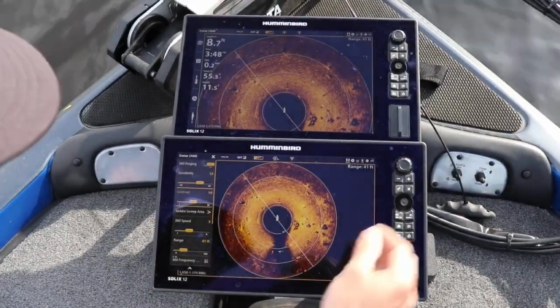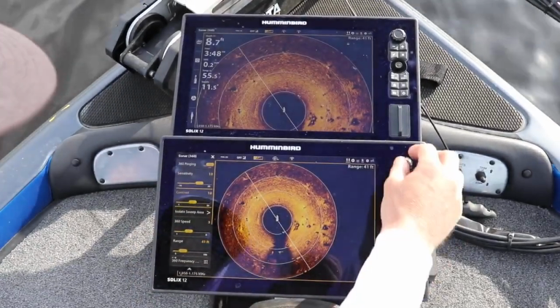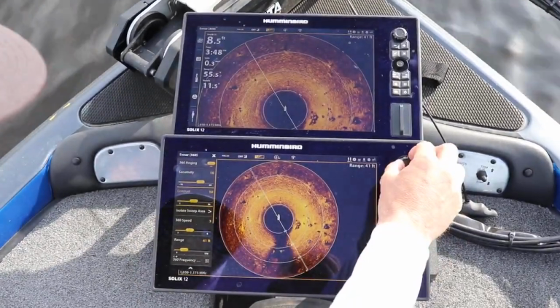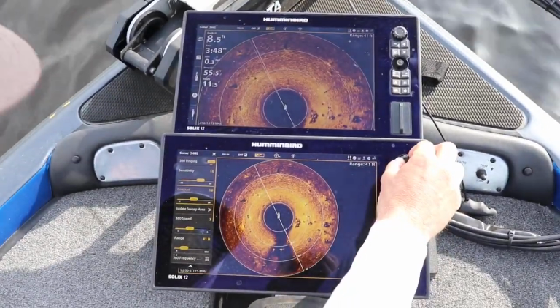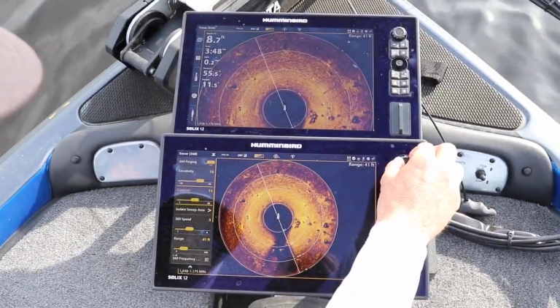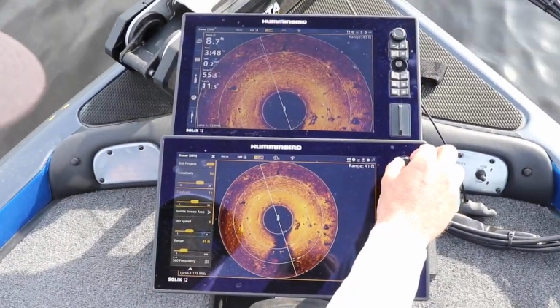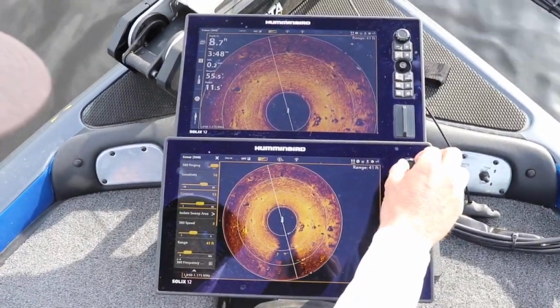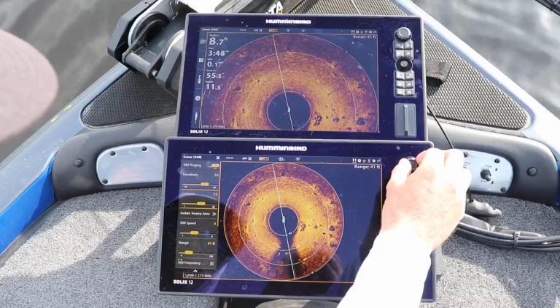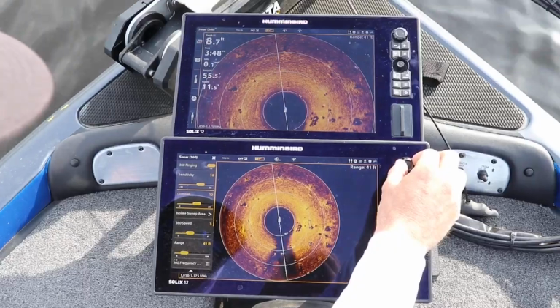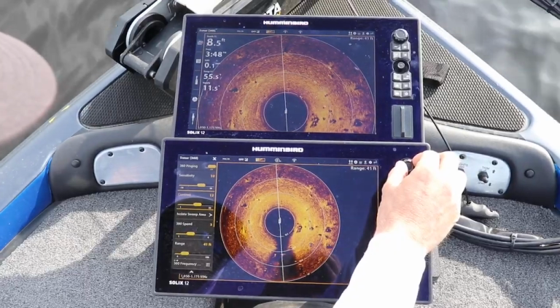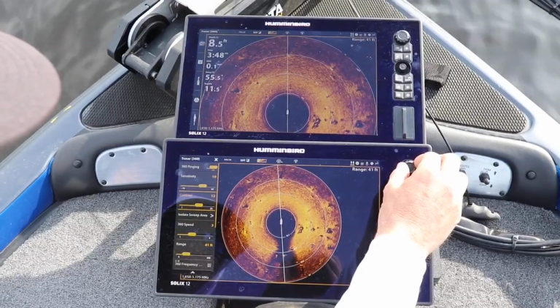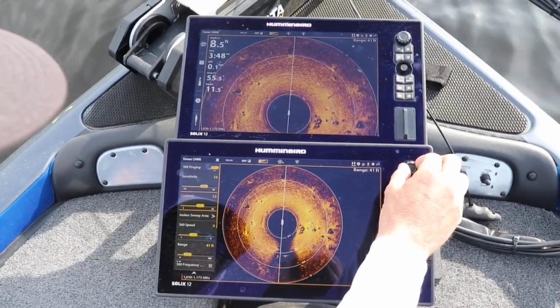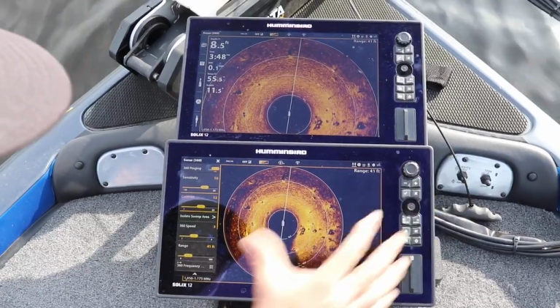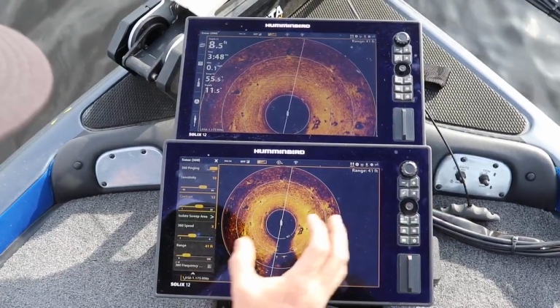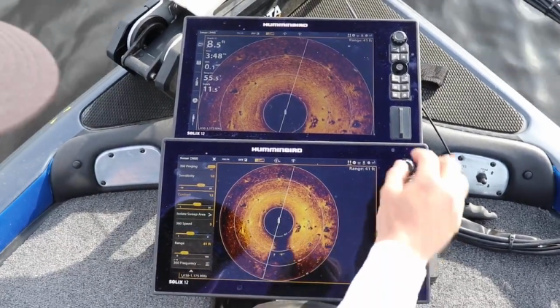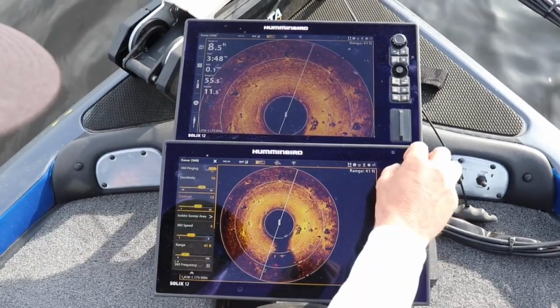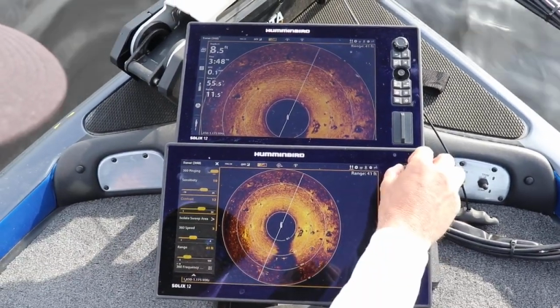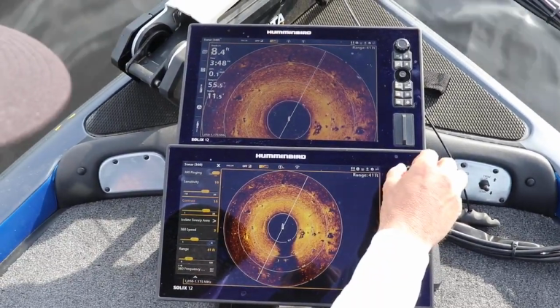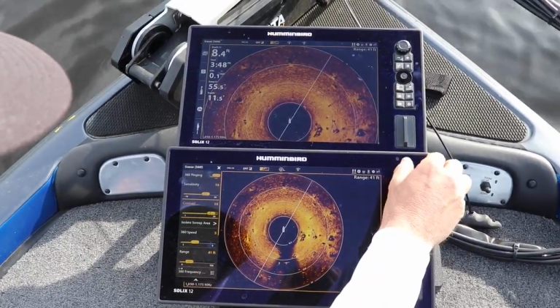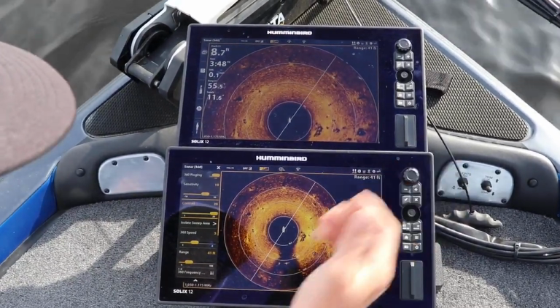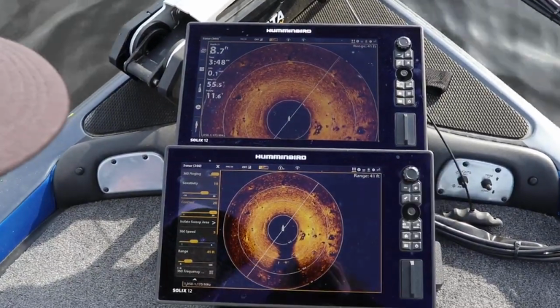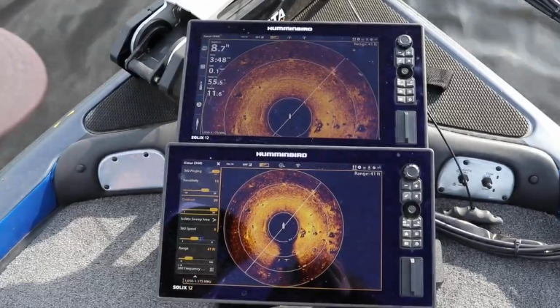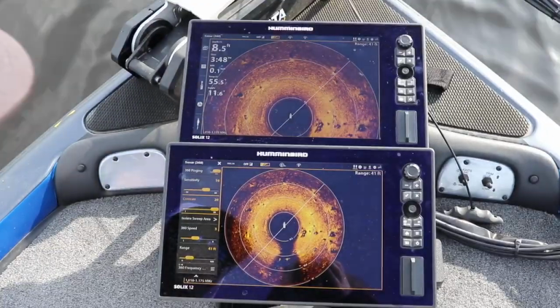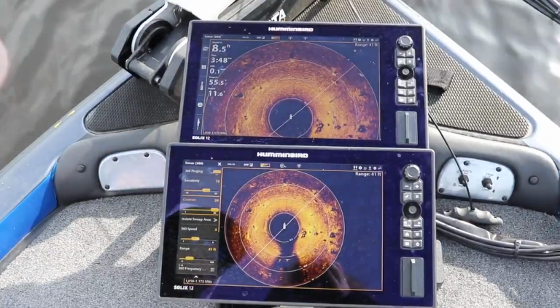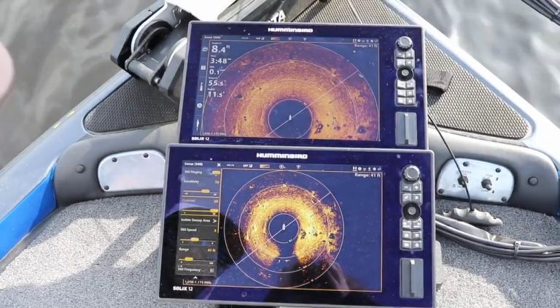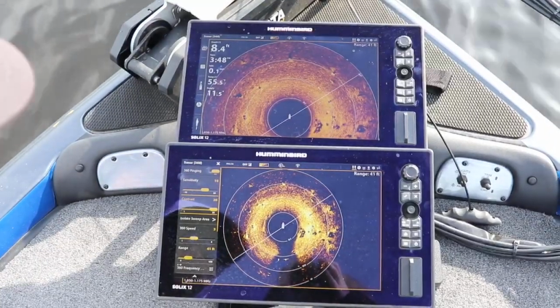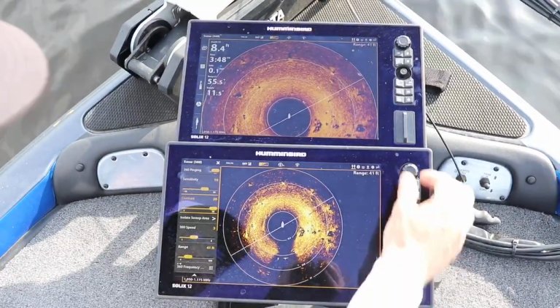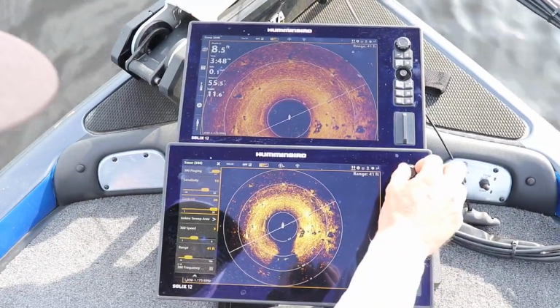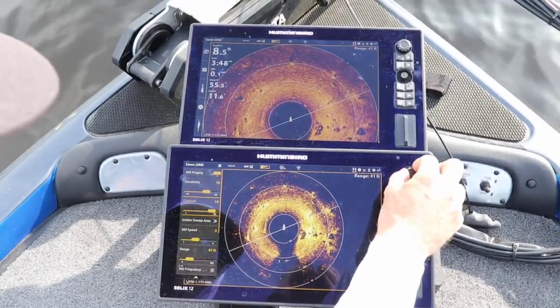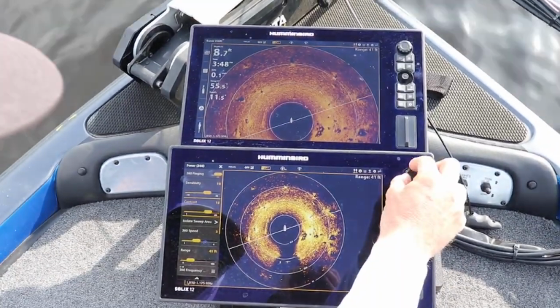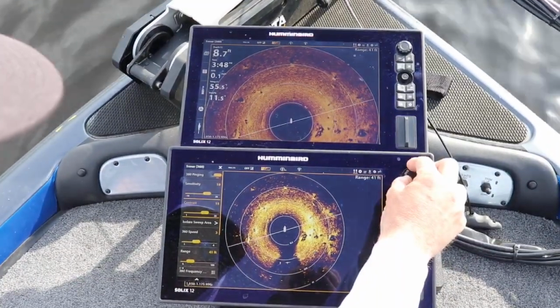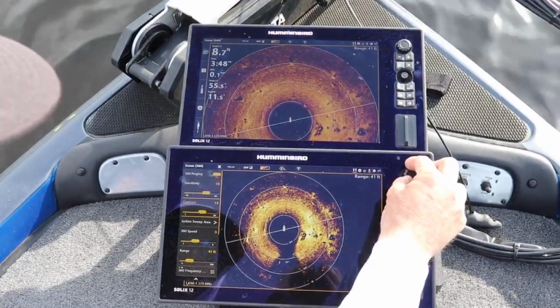That's actually not too bad right there. You can see if I crank the contrast up a little bit higher, it's actually going to start getting darker from the outside in. I'll put that all the way at 20 — you can see right there, it's just not good. So go back down to 10.